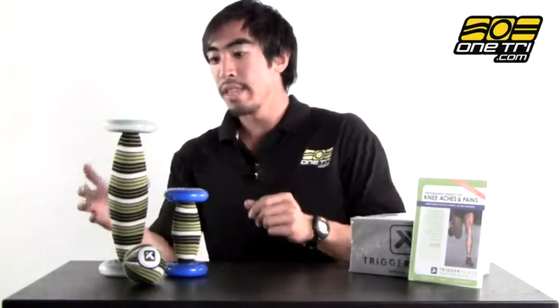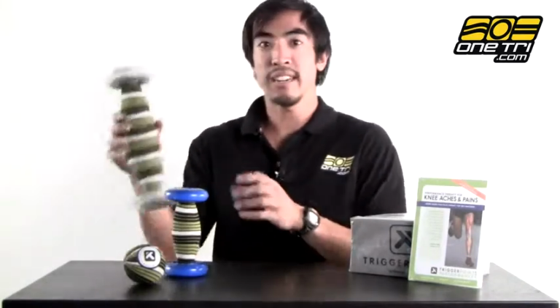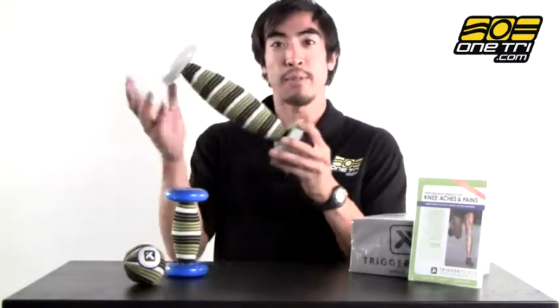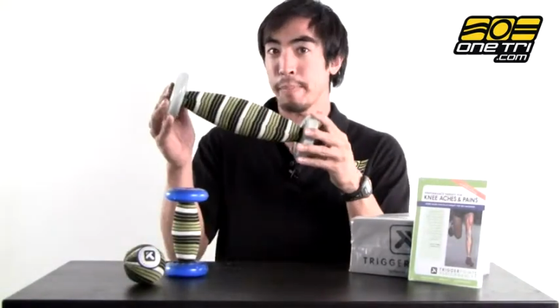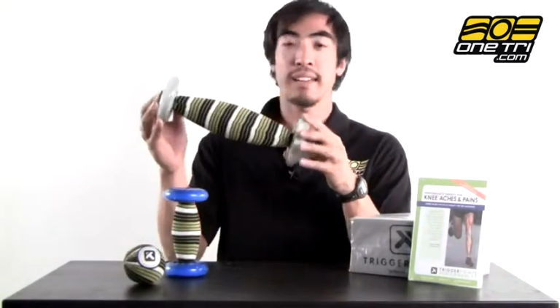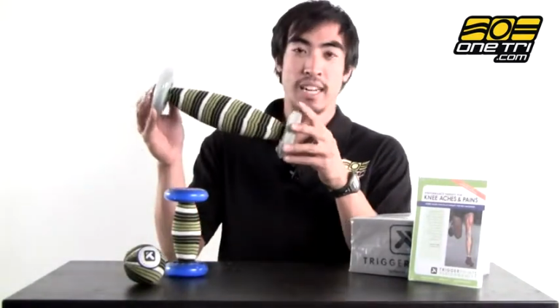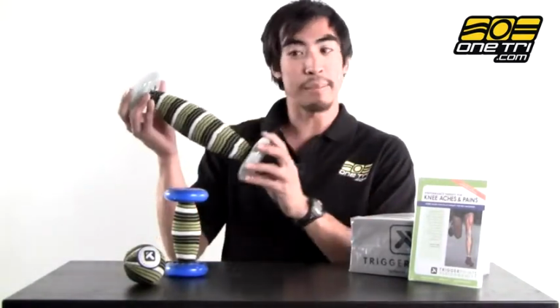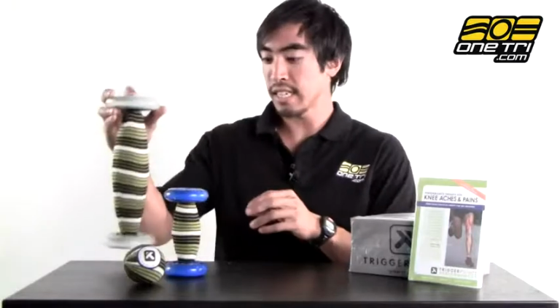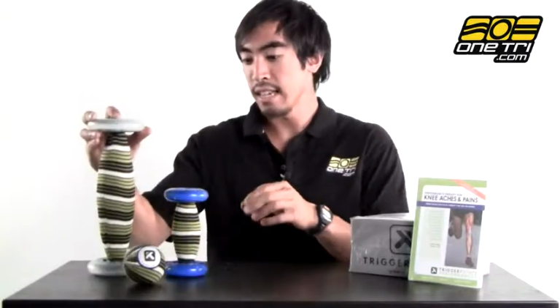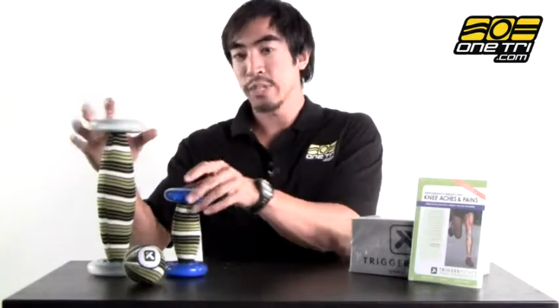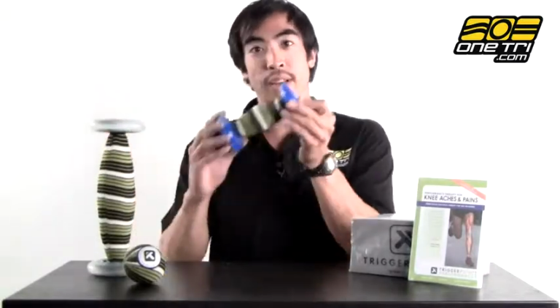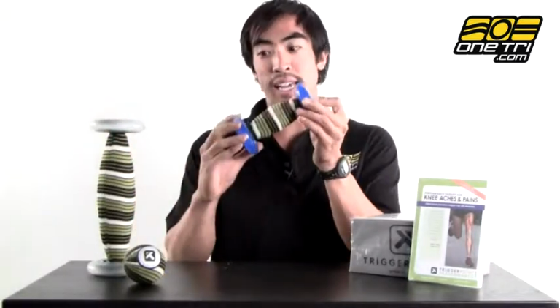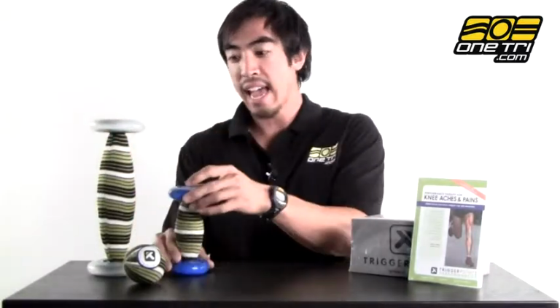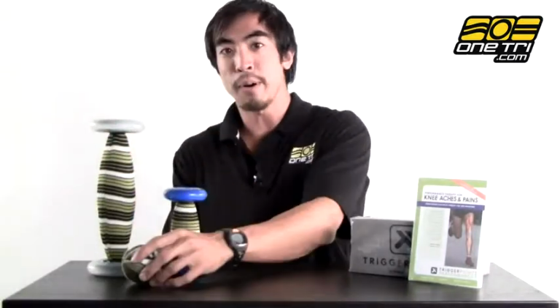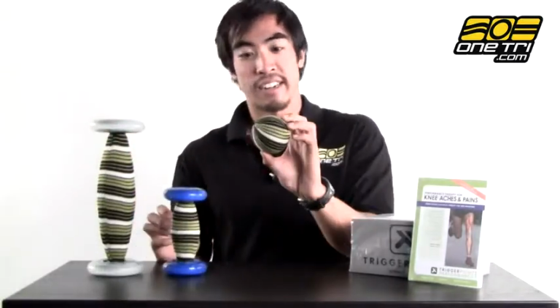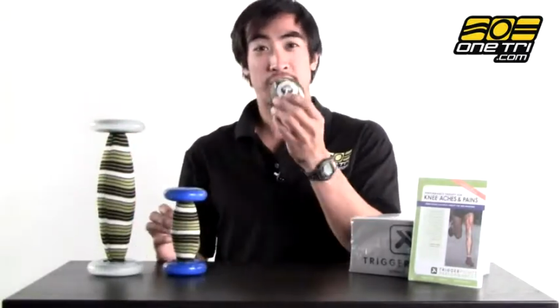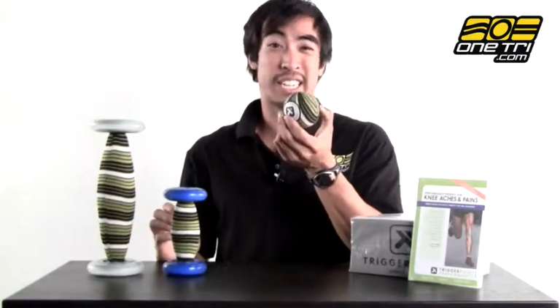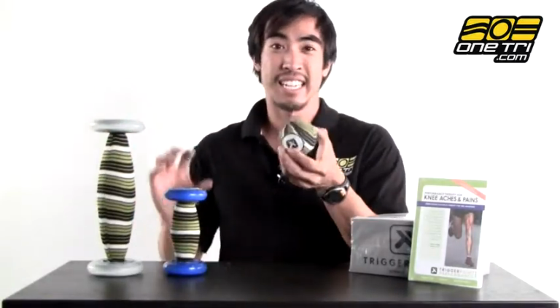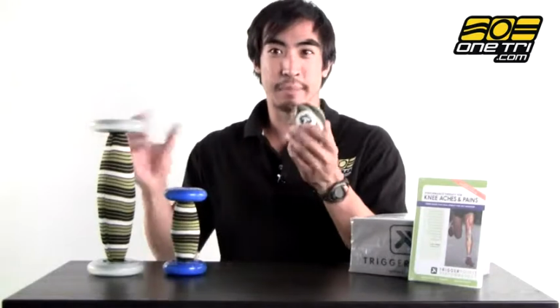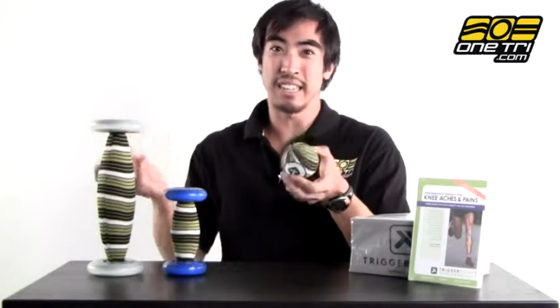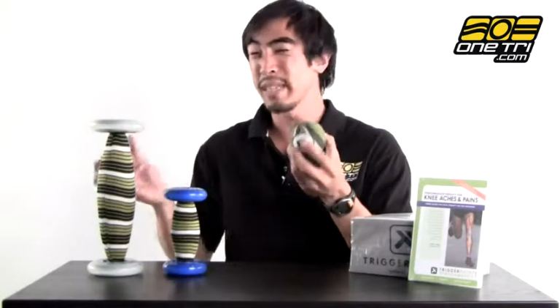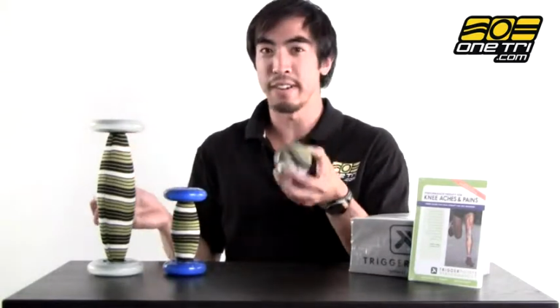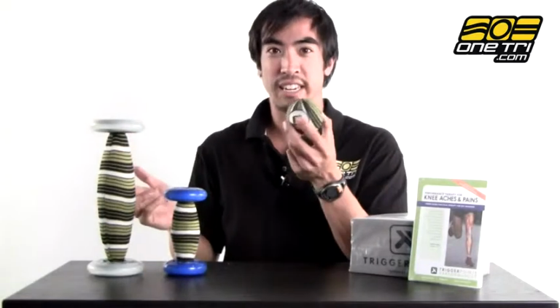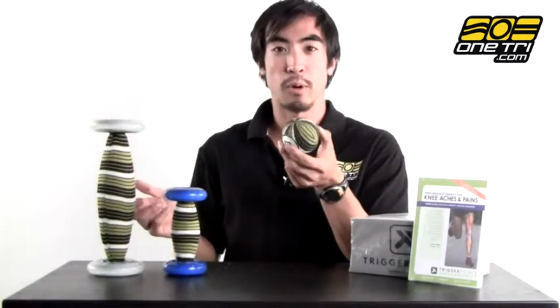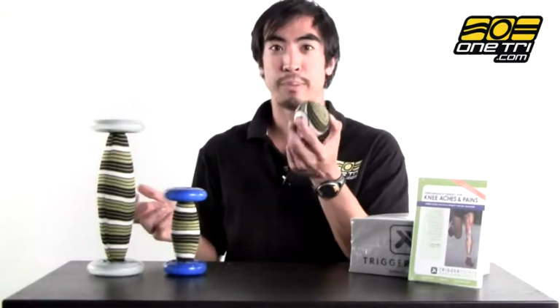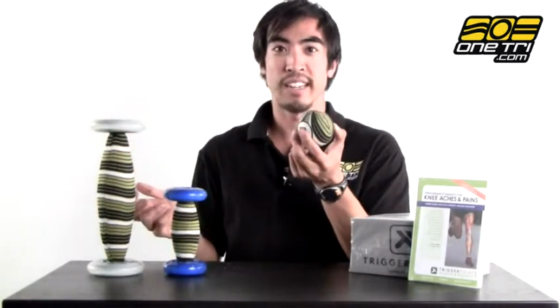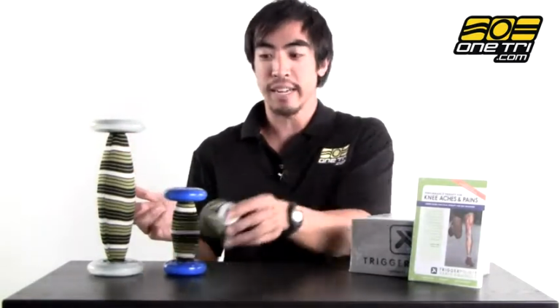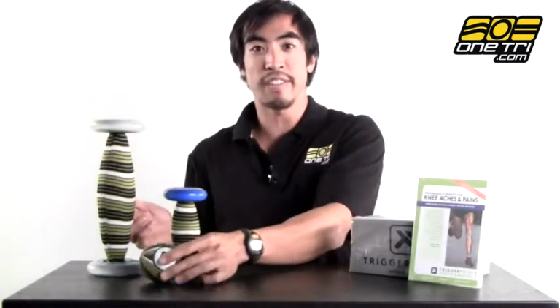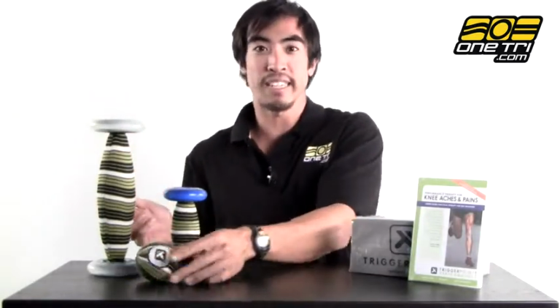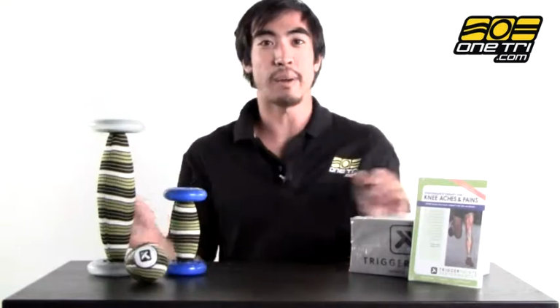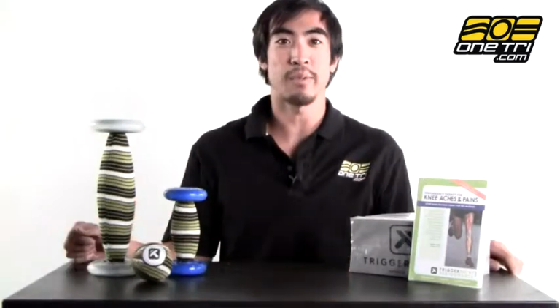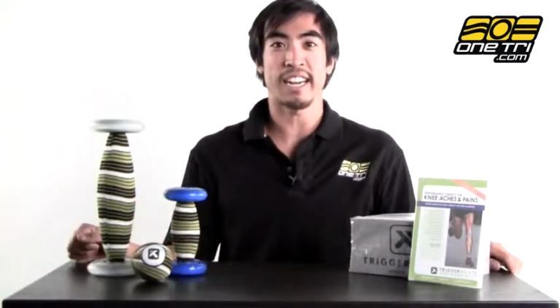This one here is for the upper leg, the quads and the hamstrings and such. This one's for the lower leg, and this ball here you can use it to get into the places that are a little bit tougher and you need a little bit more acute pressure. You can find out all the information at our website OneTry.com.